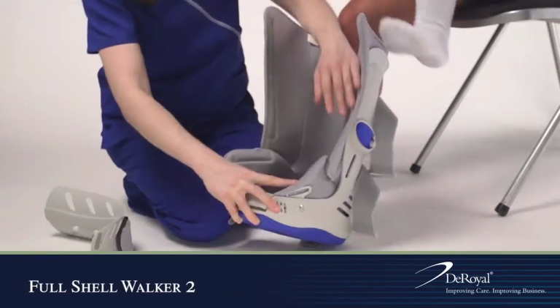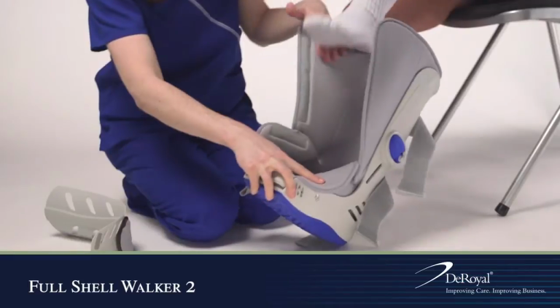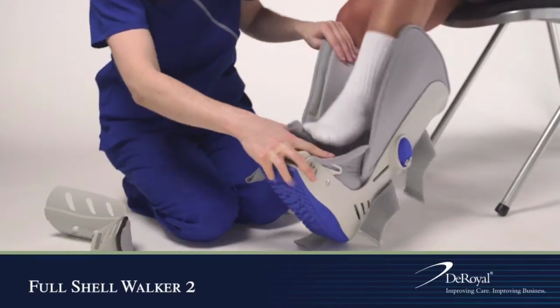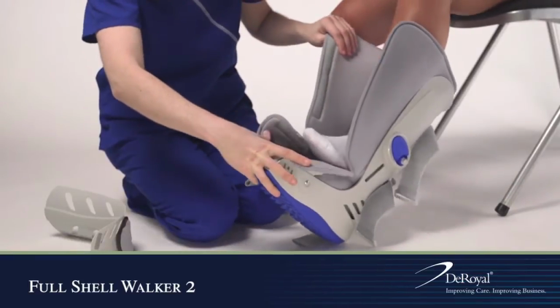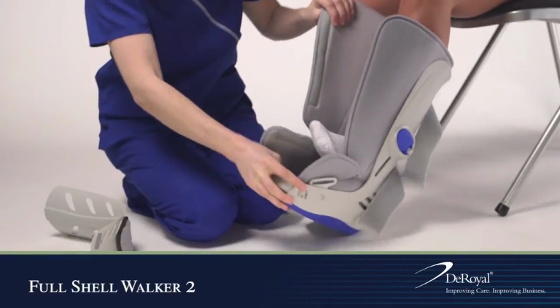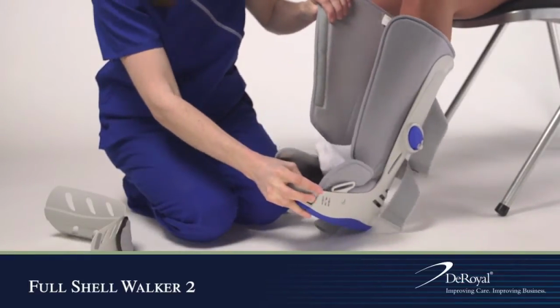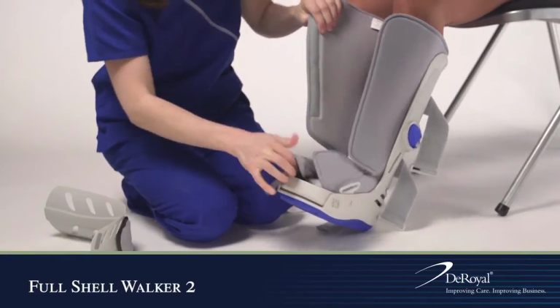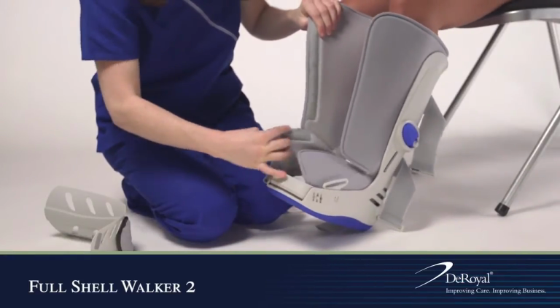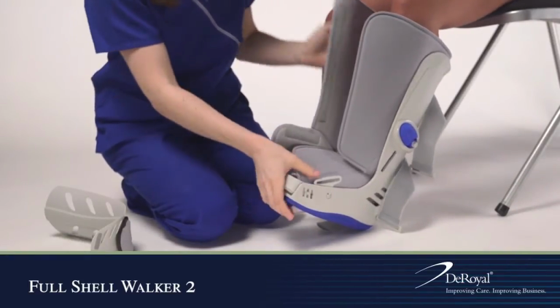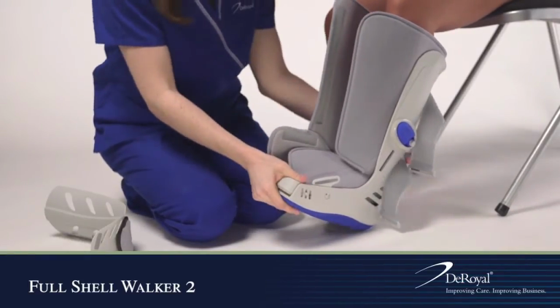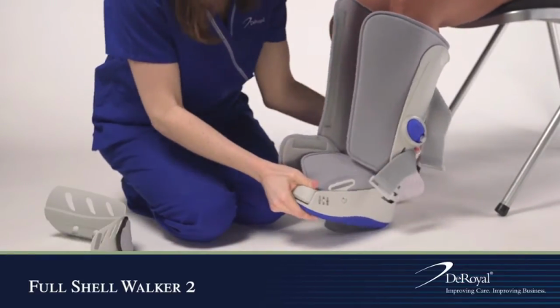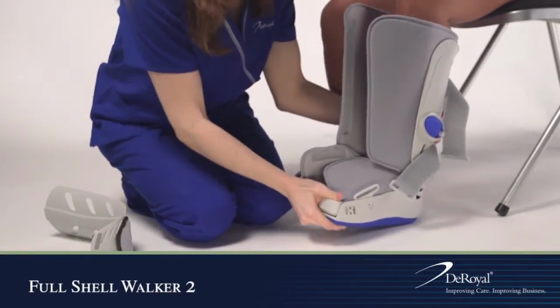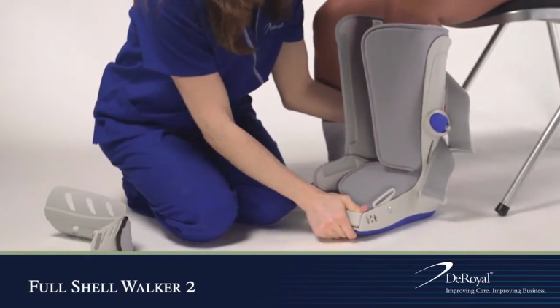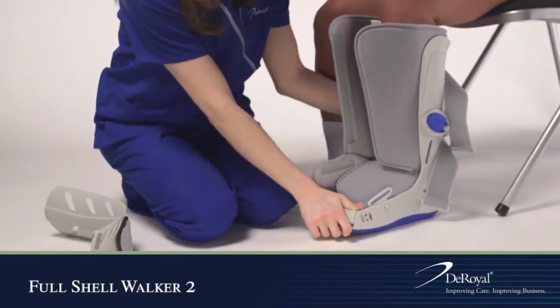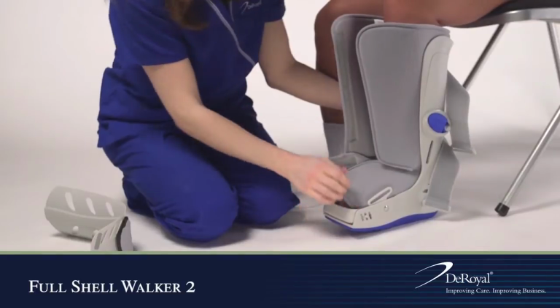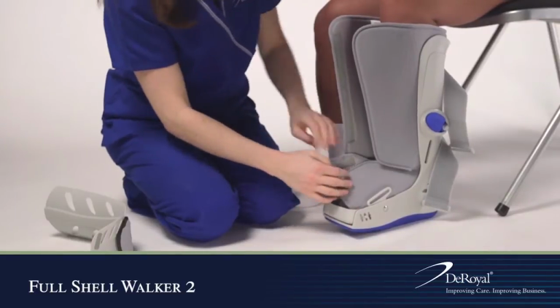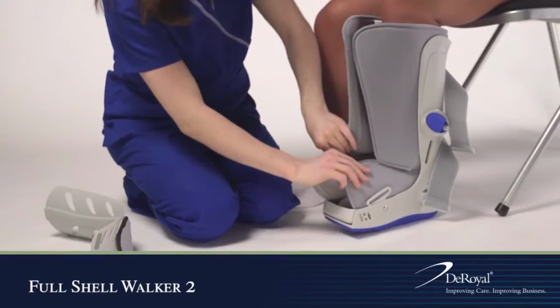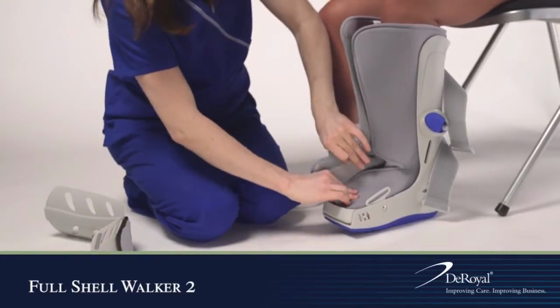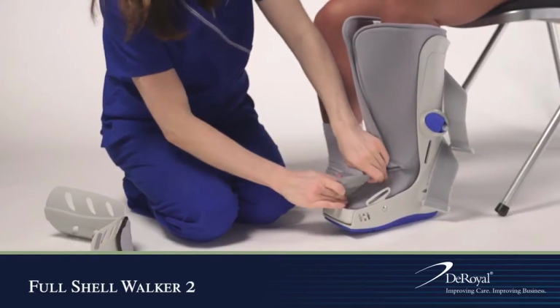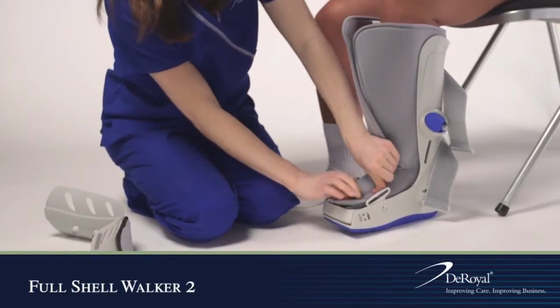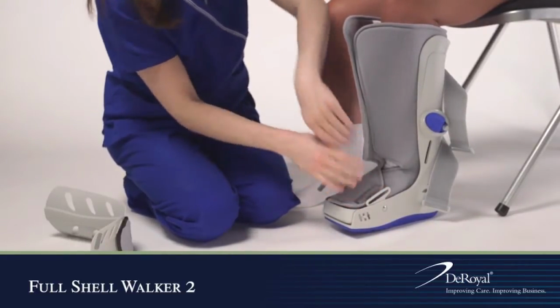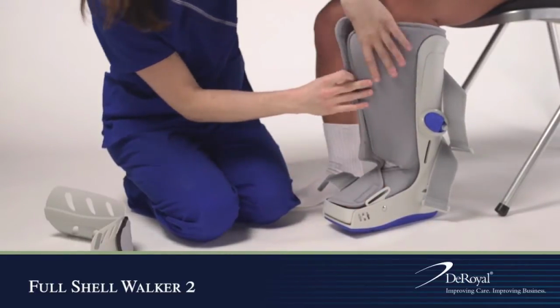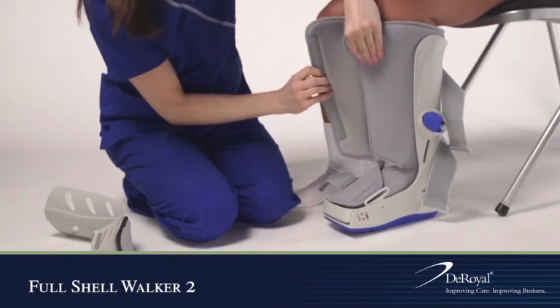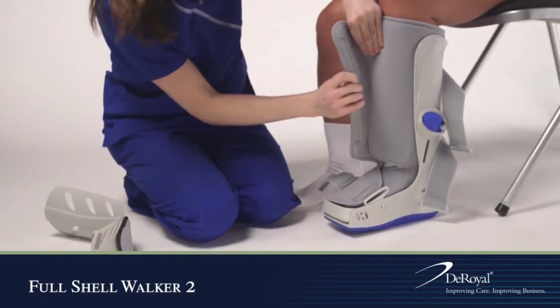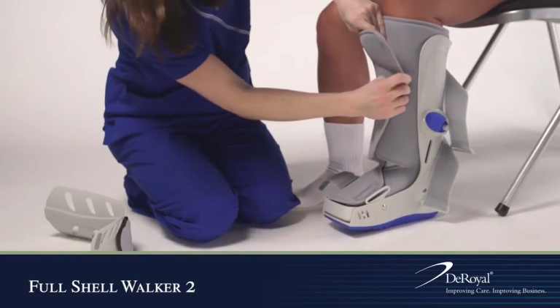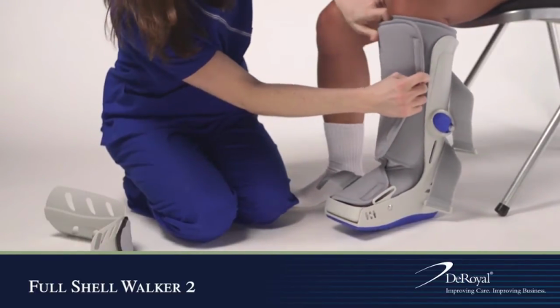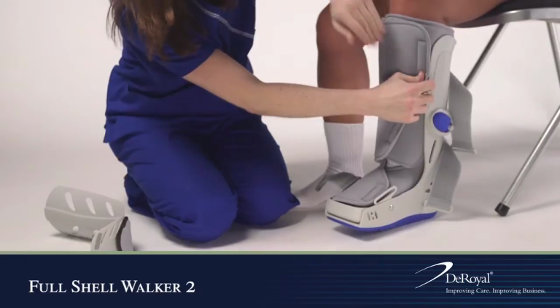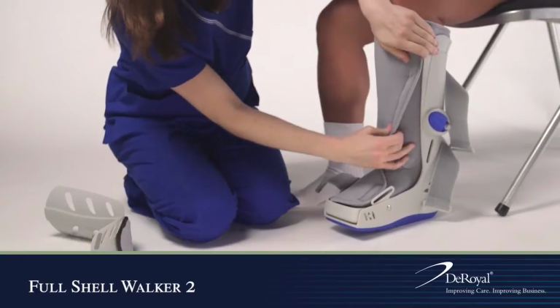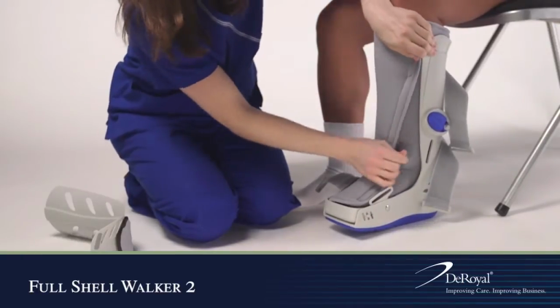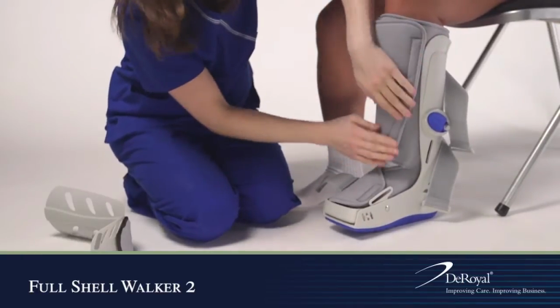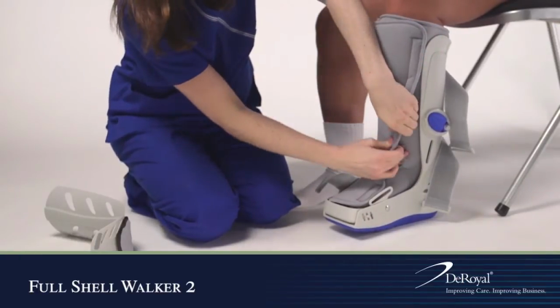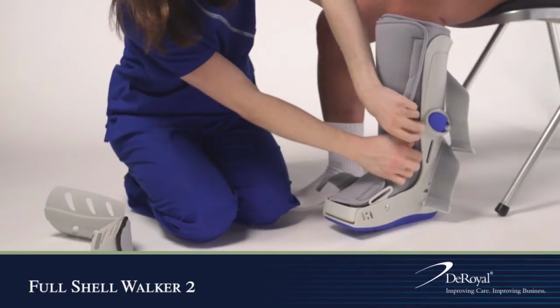With the patient seated, place the patient's leg in the brace and position the heel at the back of the brace. Wrap the liner around the calf and foot, and secure with hook and loop closure.